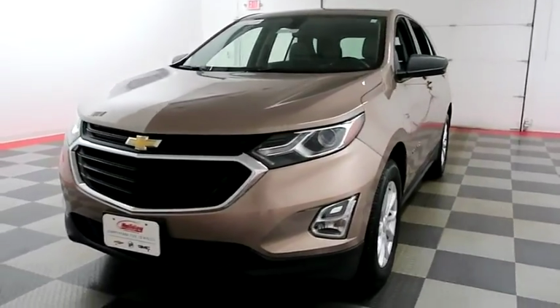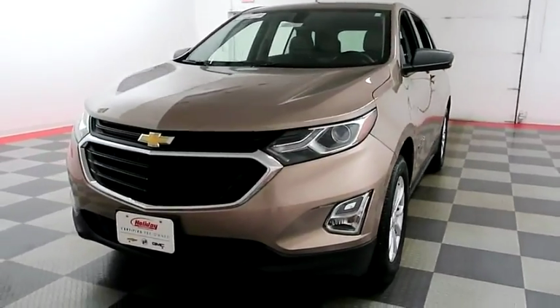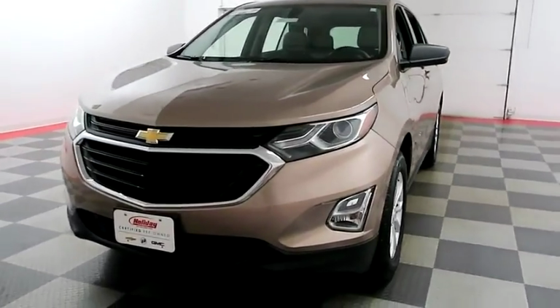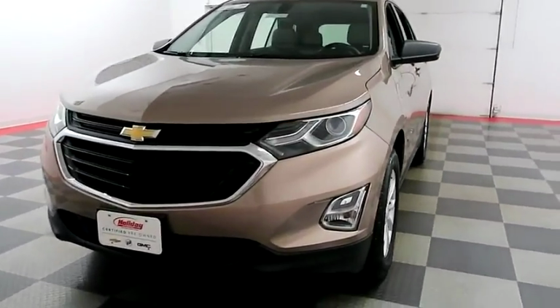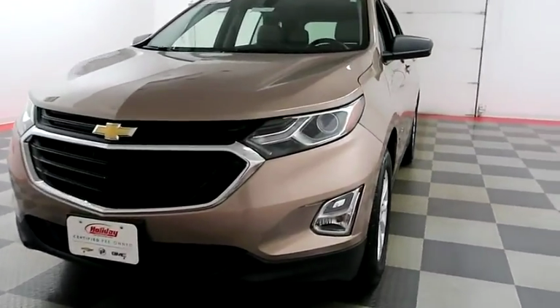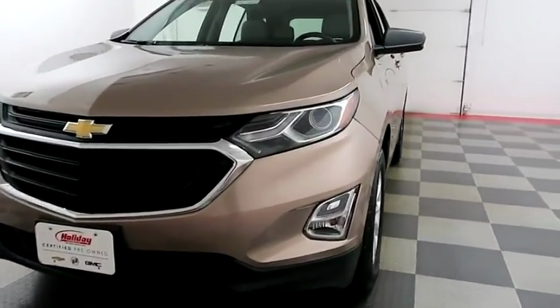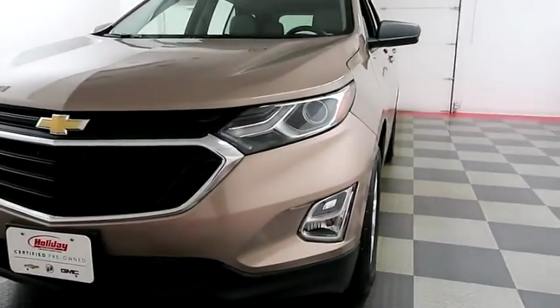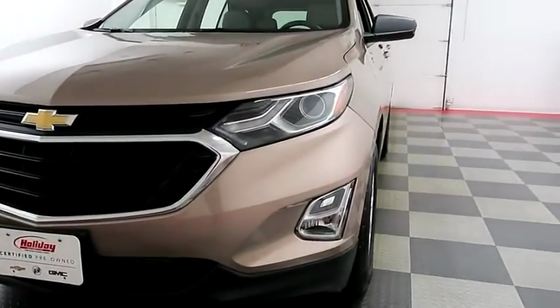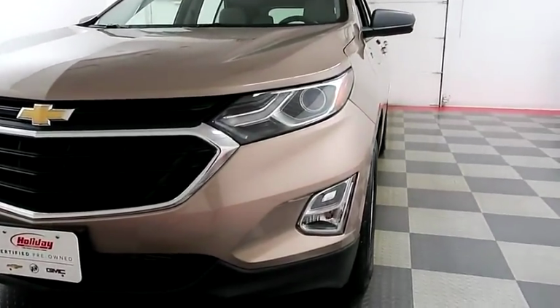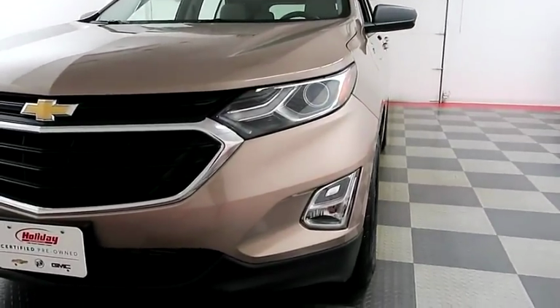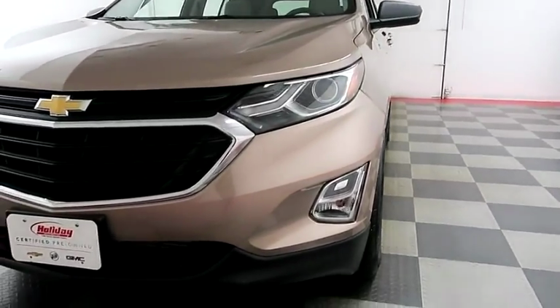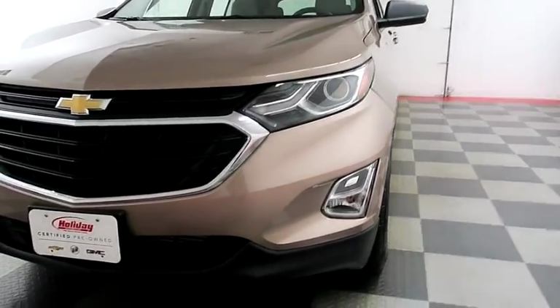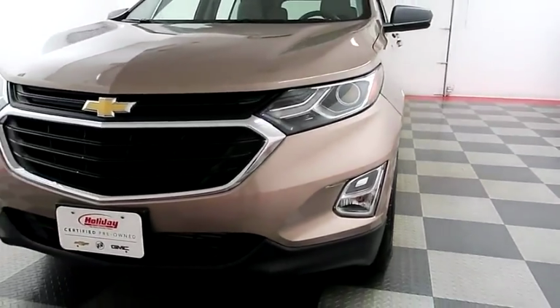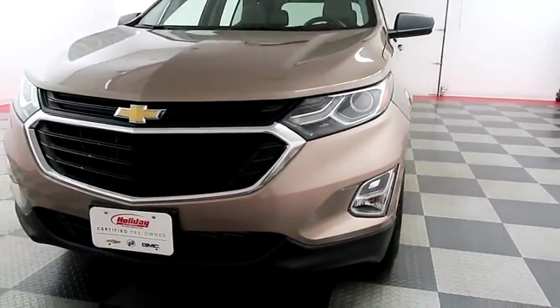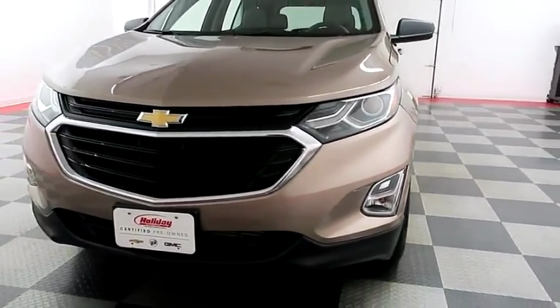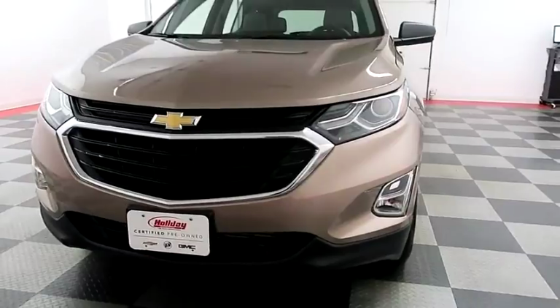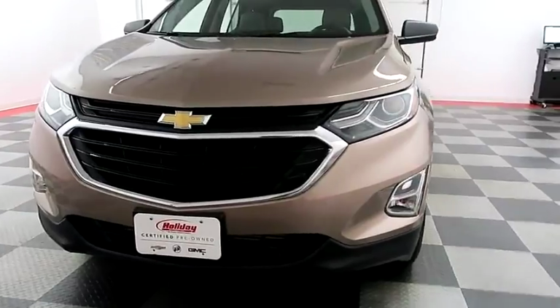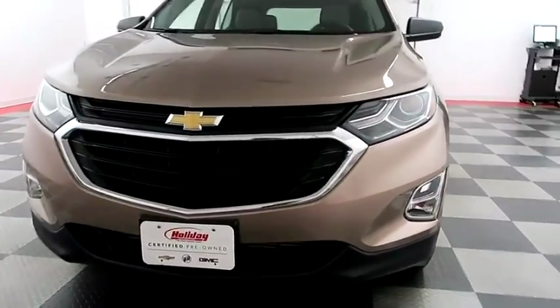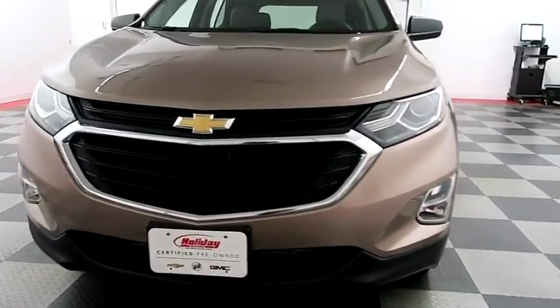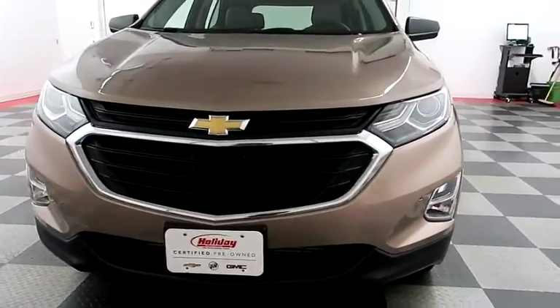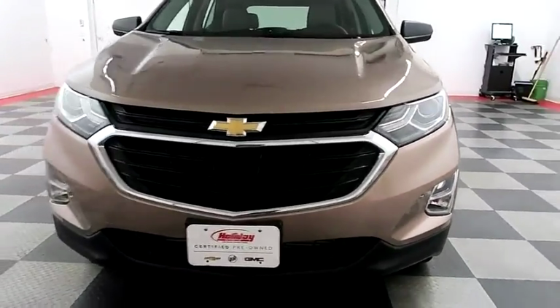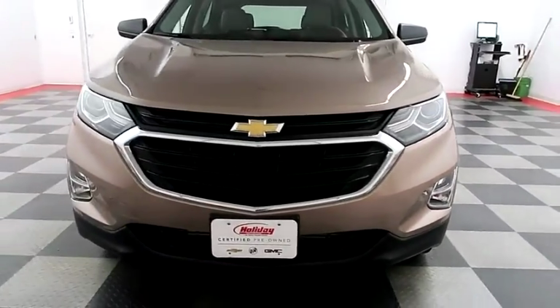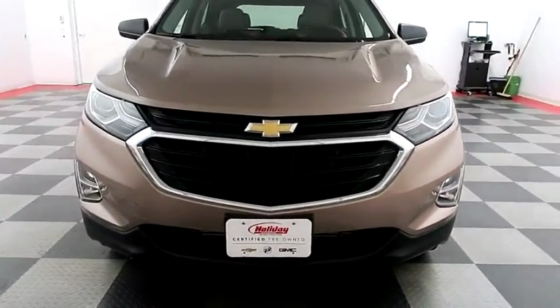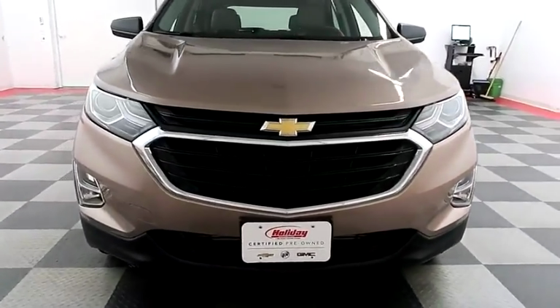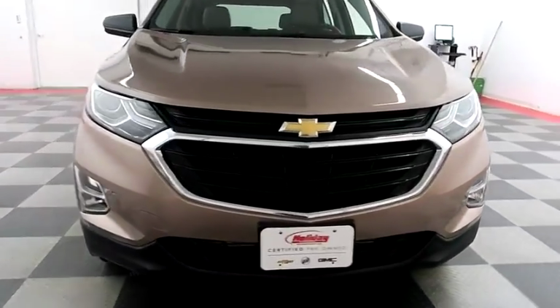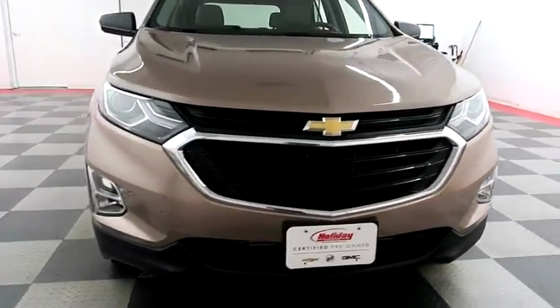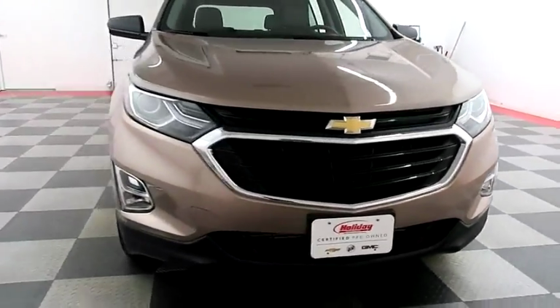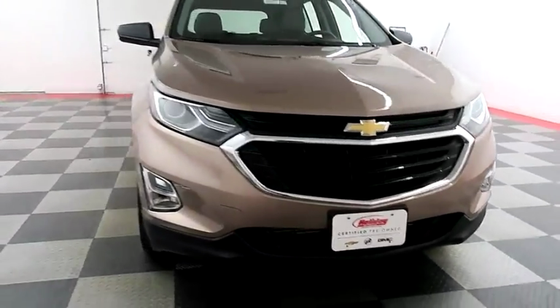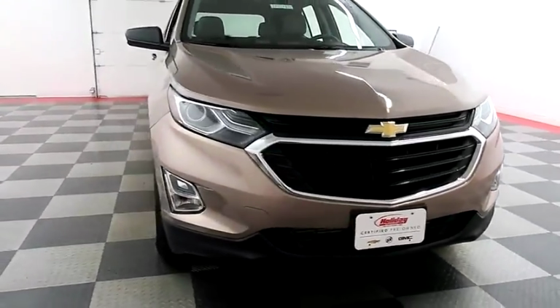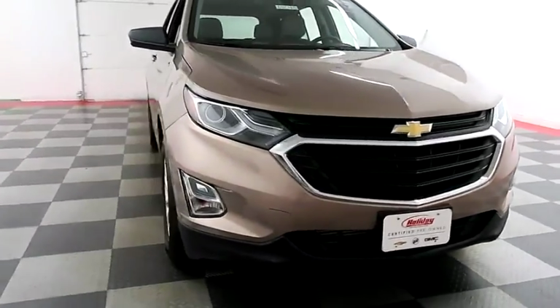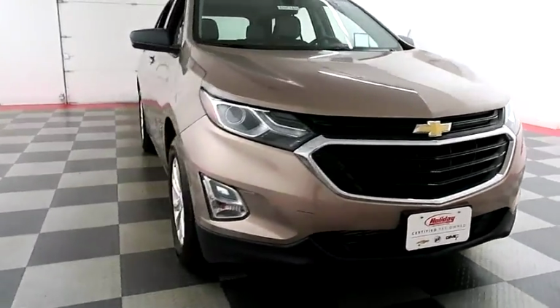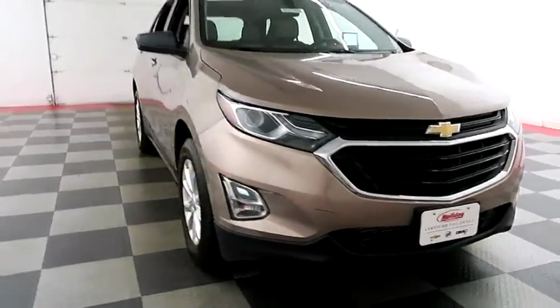Starting right away up front, you have factory fog lamps as well as HID headlights. Nice chrome accents in the grille.